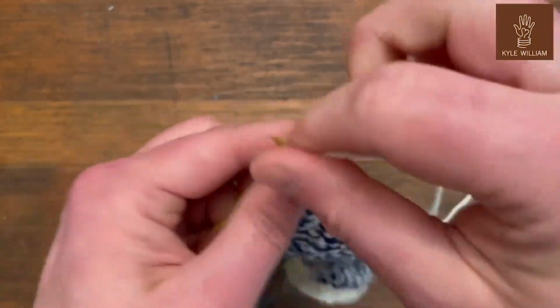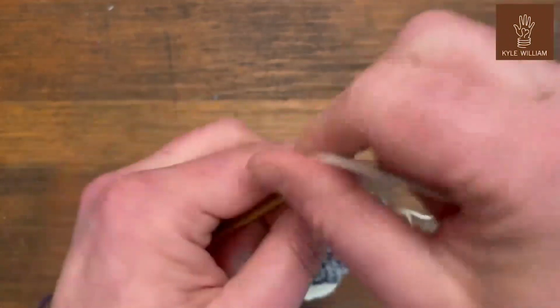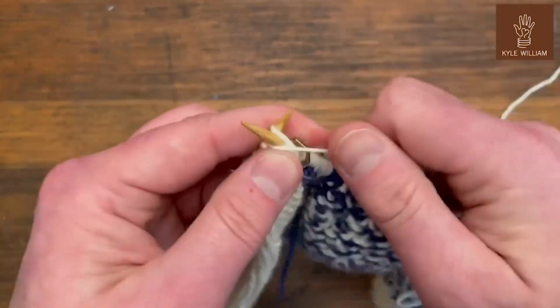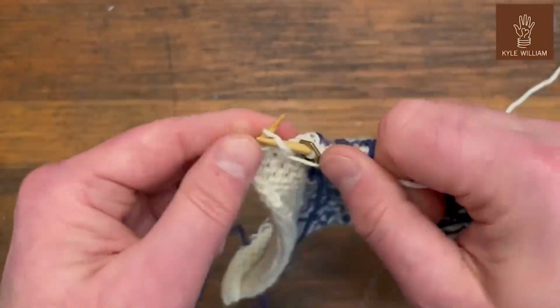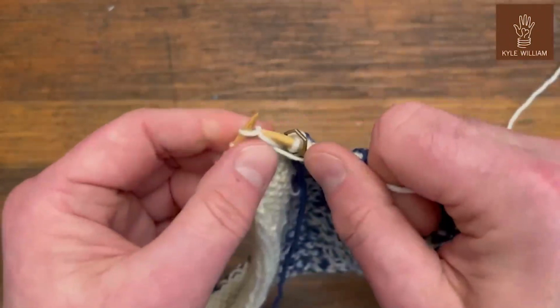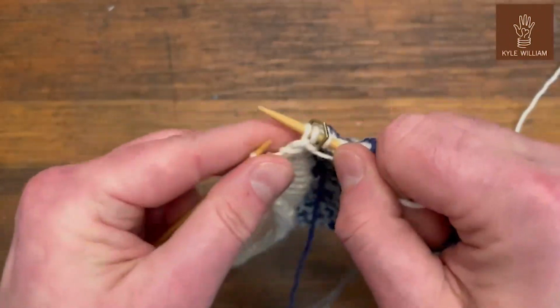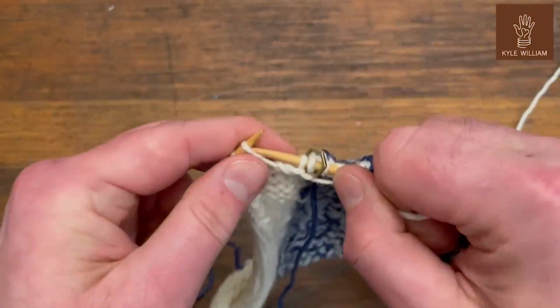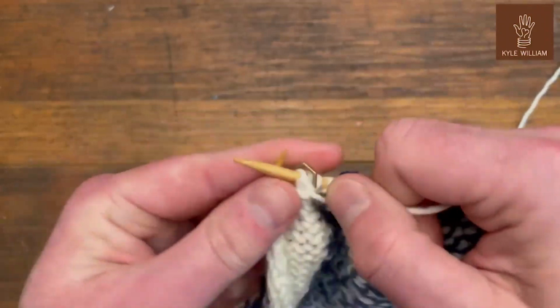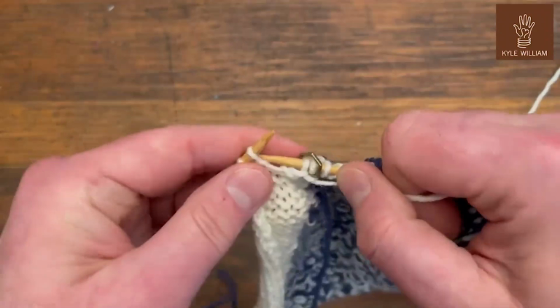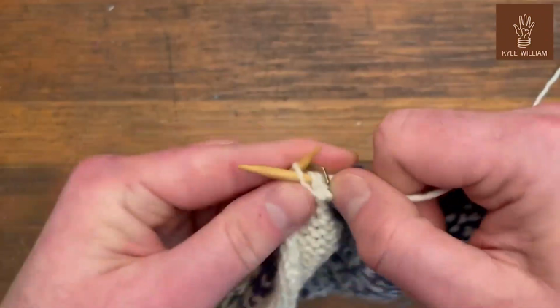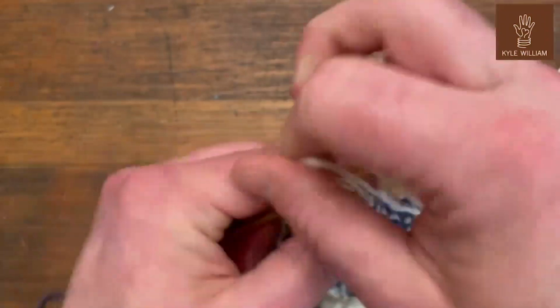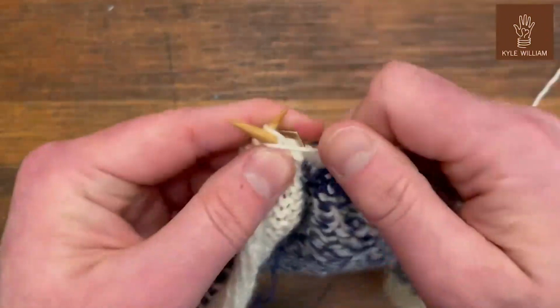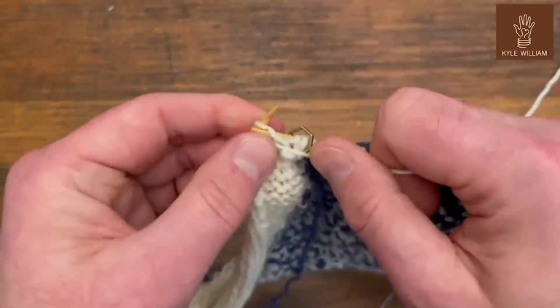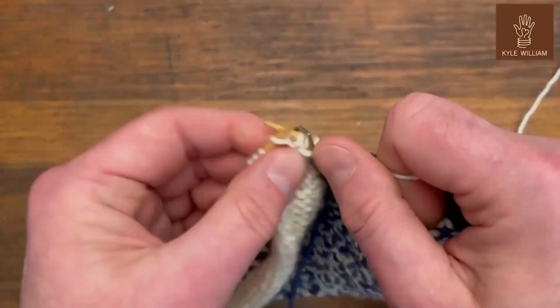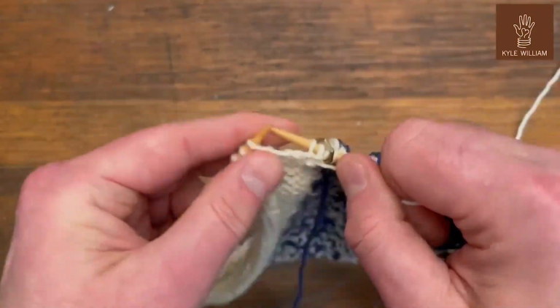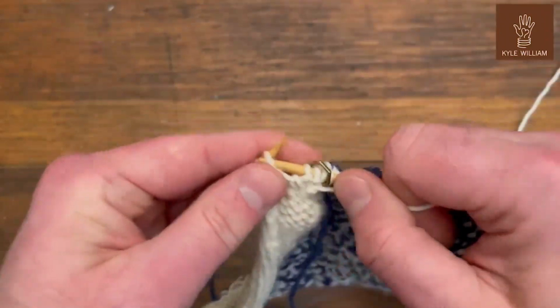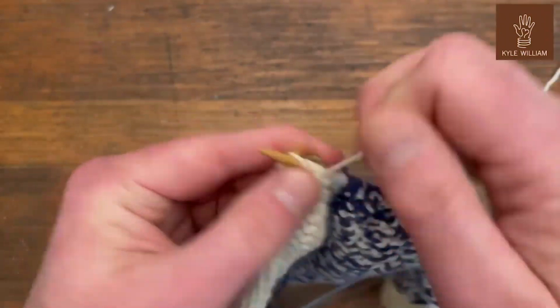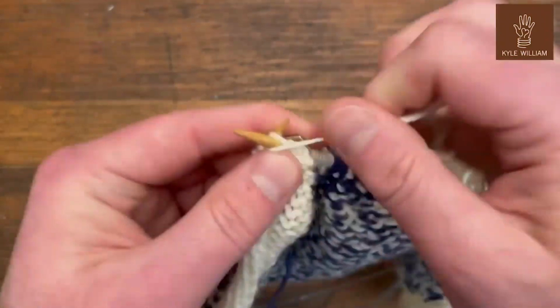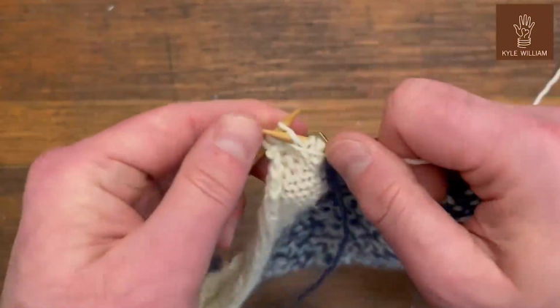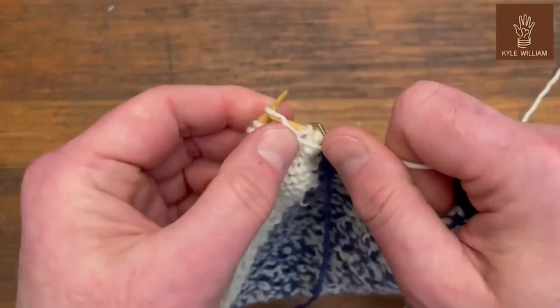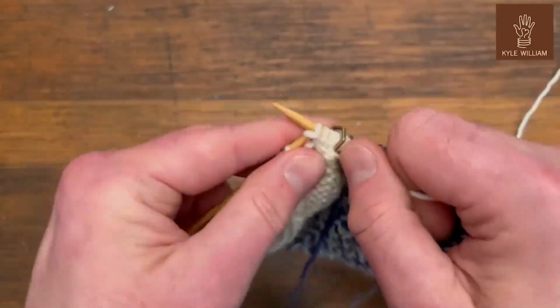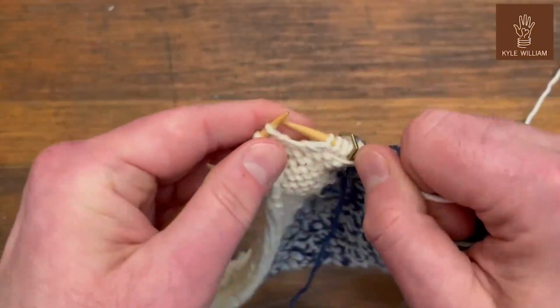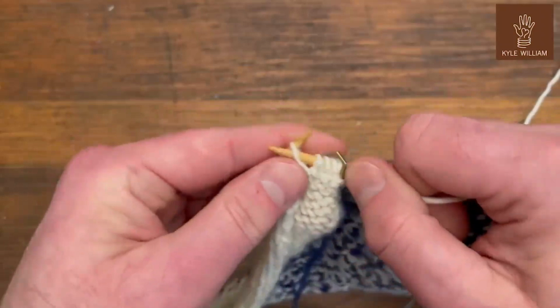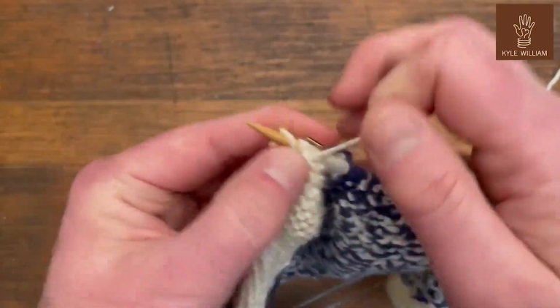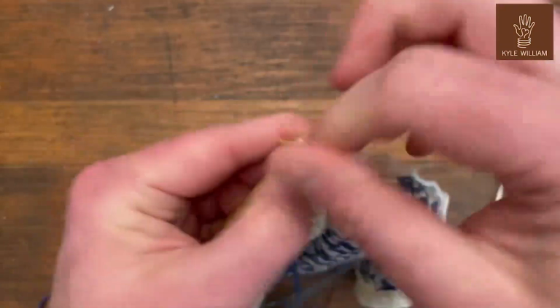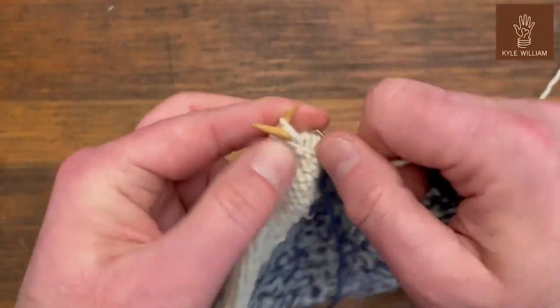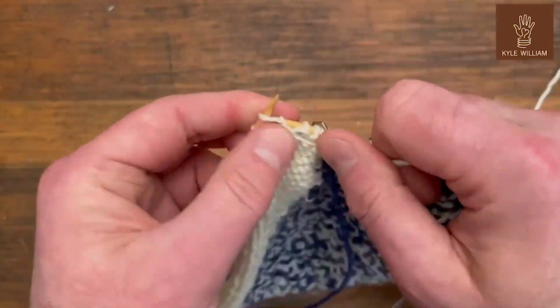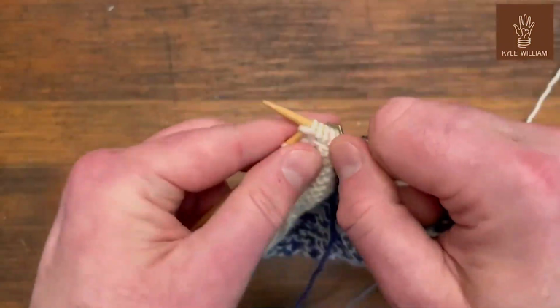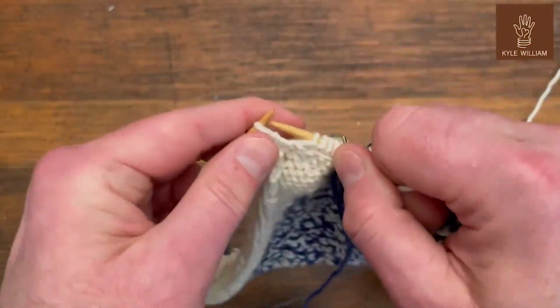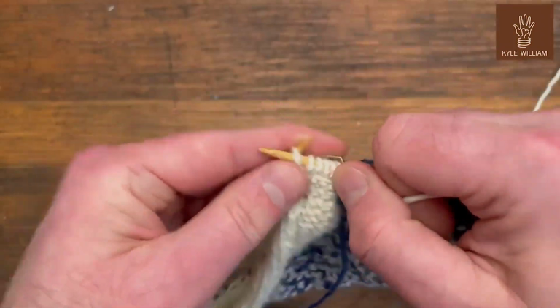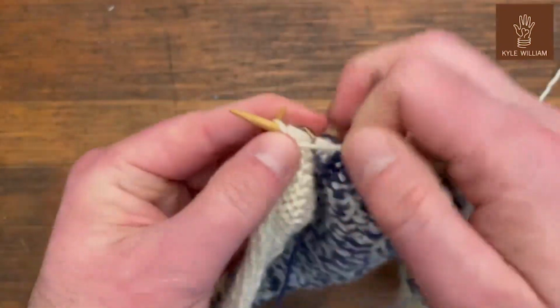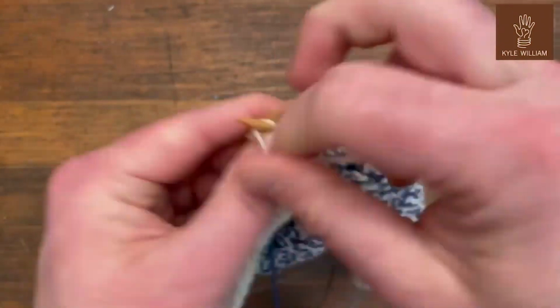Remember to check out the other videos to see how to do these different stitch techniques — there are examples in my playlist.